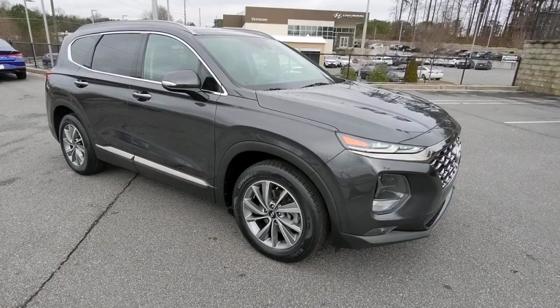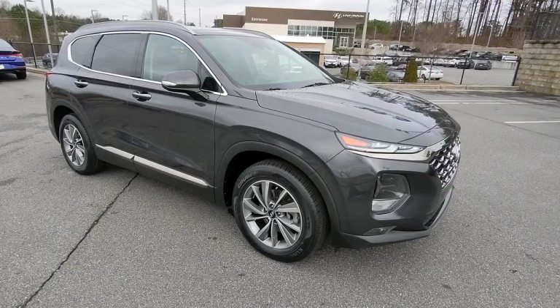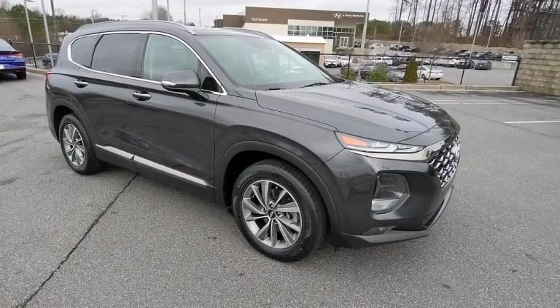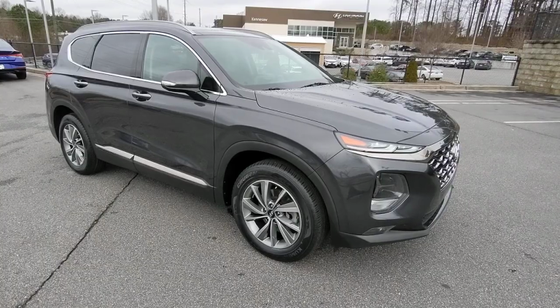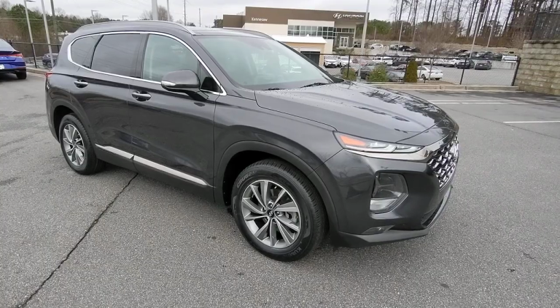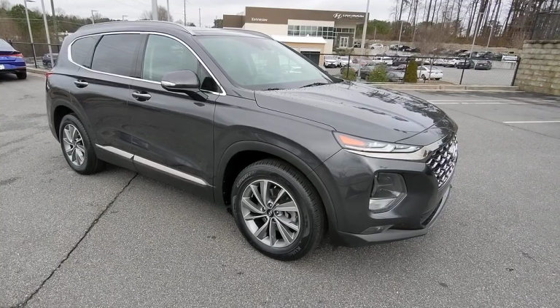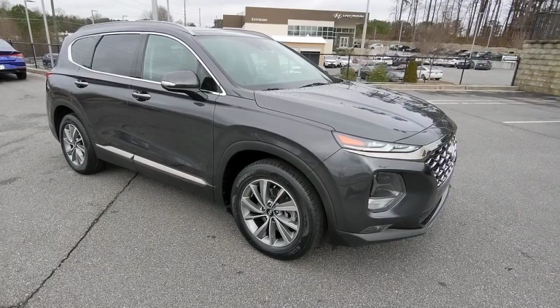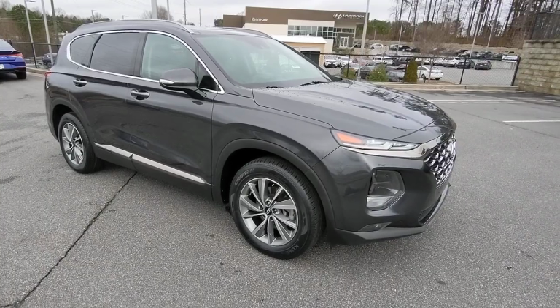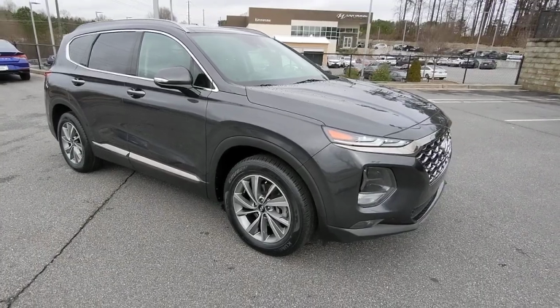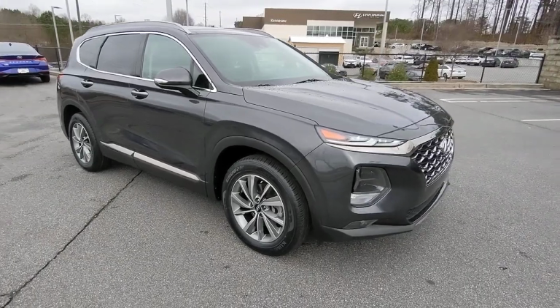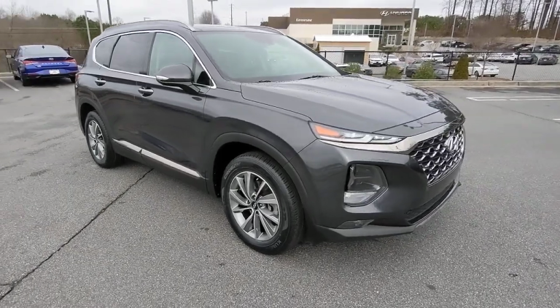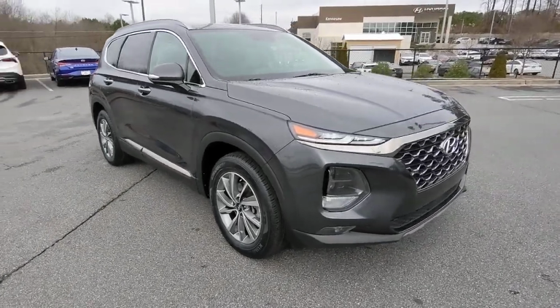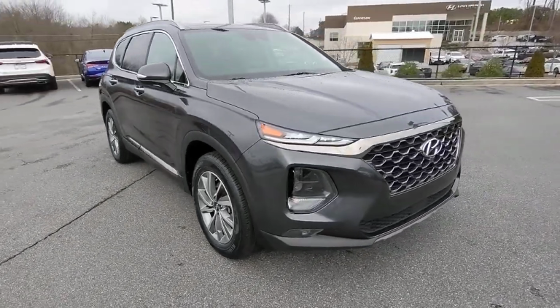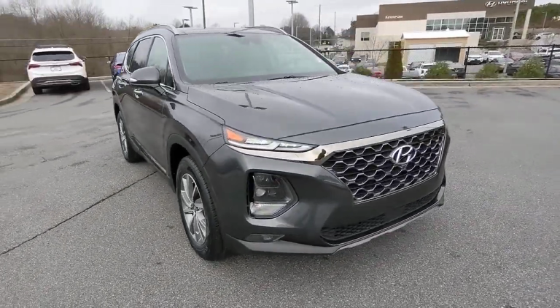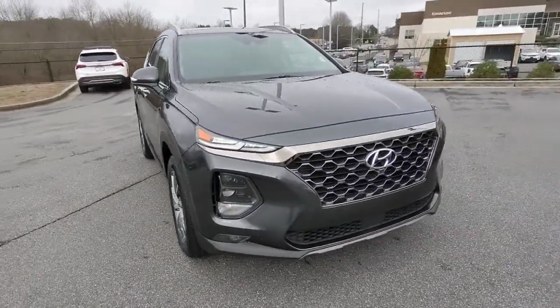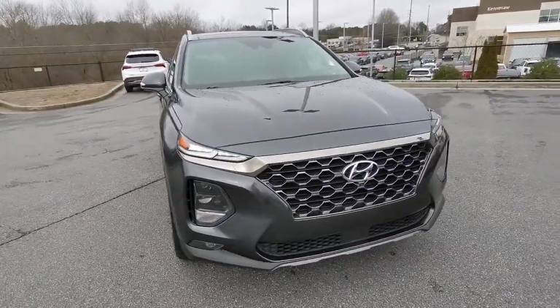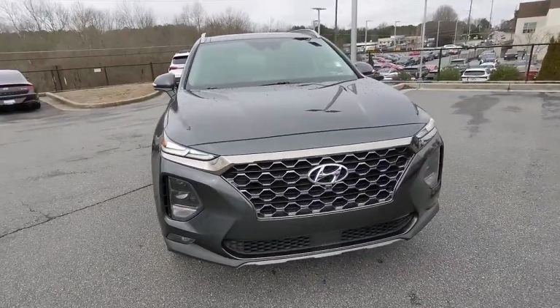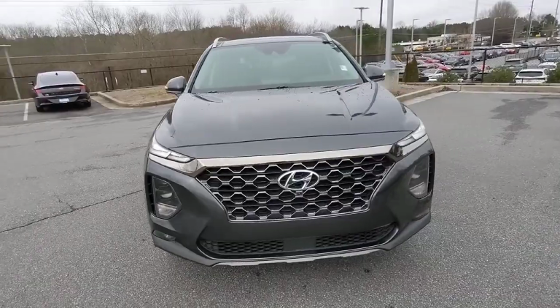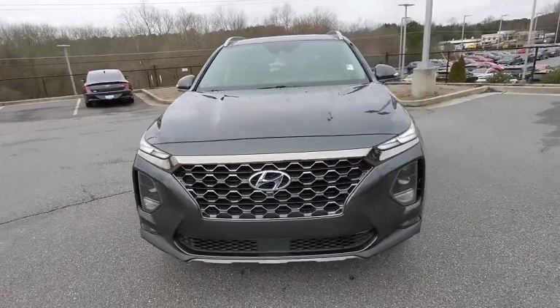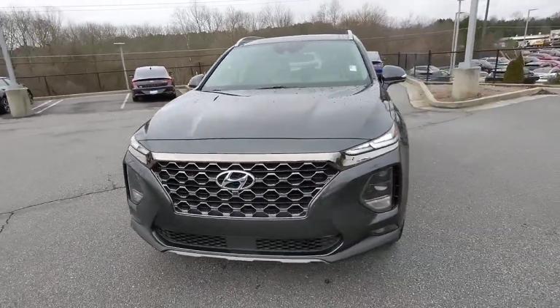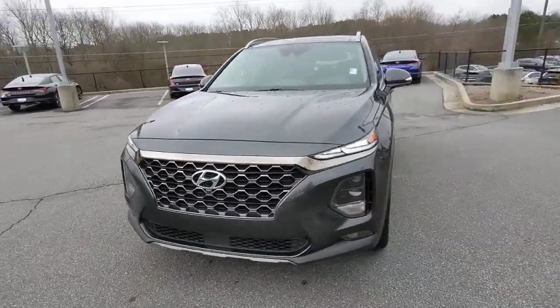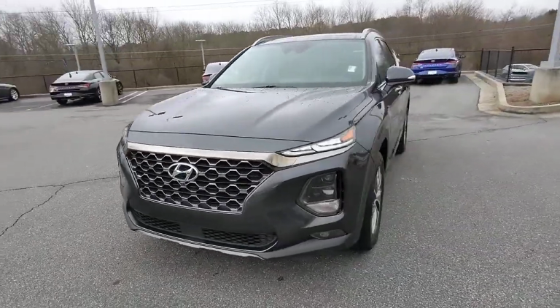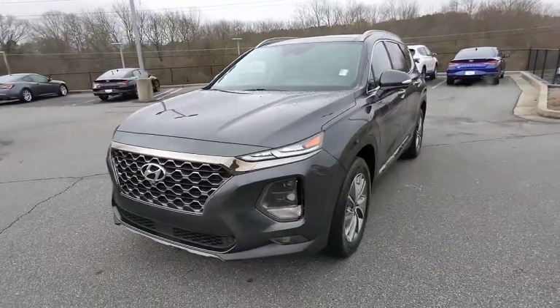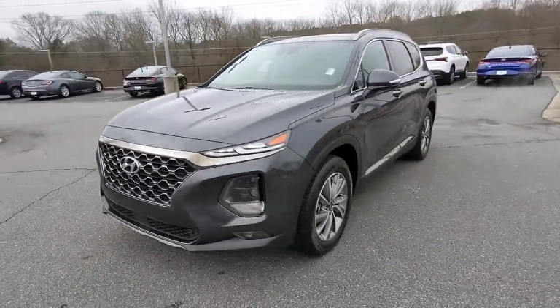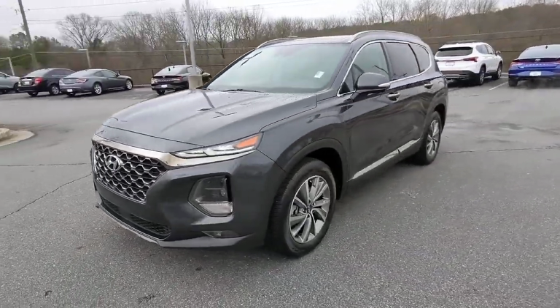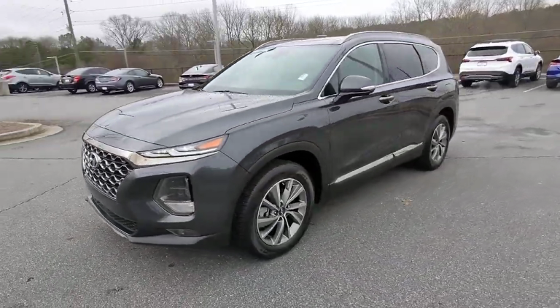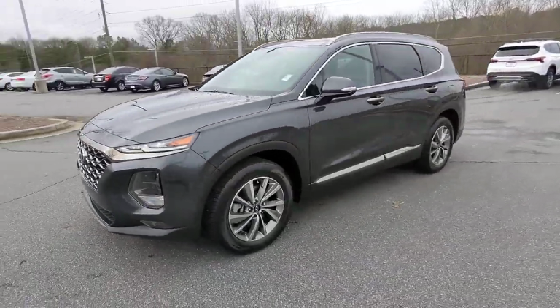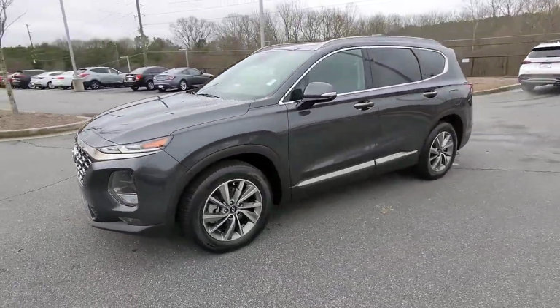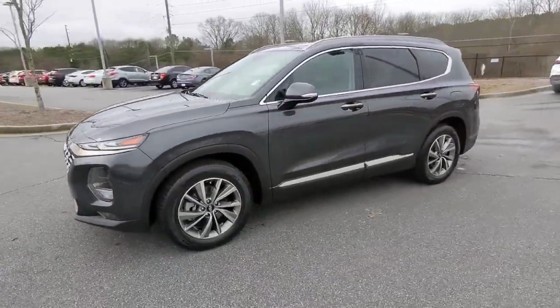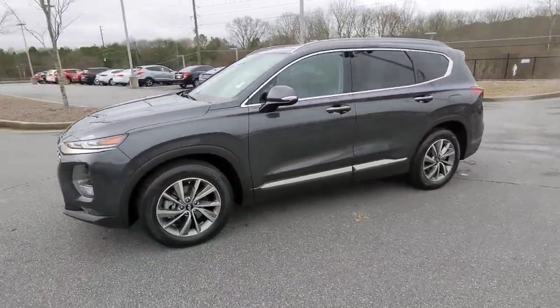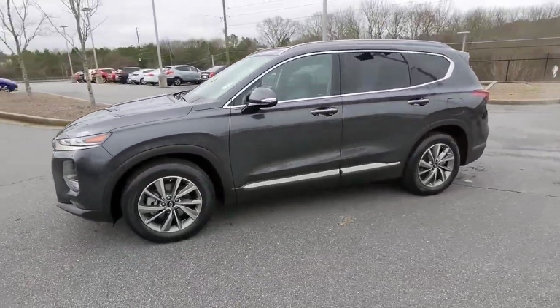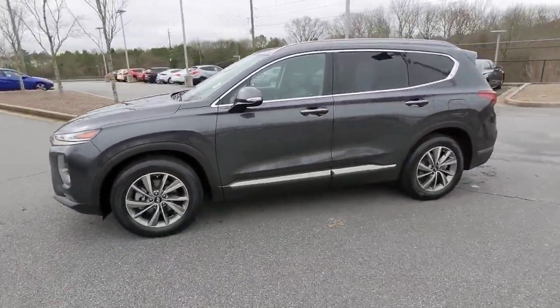This could be the car for you. The 2020 Hyundai Santa Fe. This vehicle is an outstanding buy with fewer than 80,000 miles on the odometer.